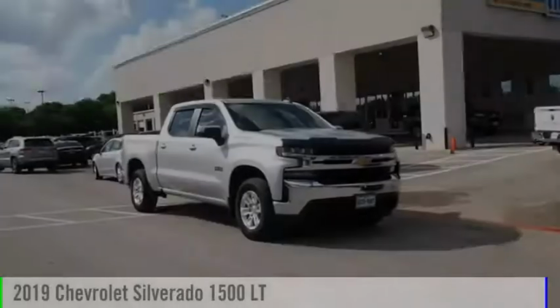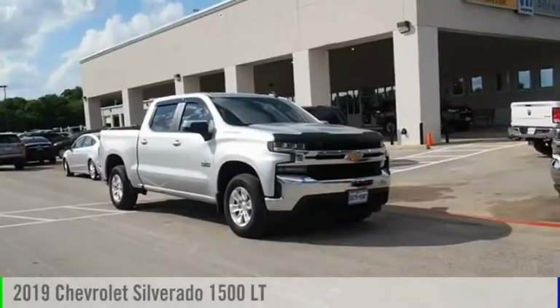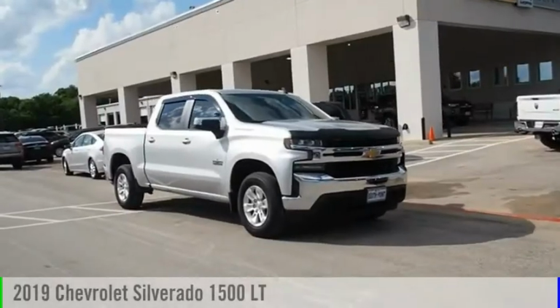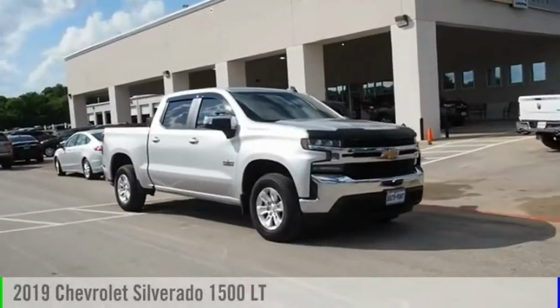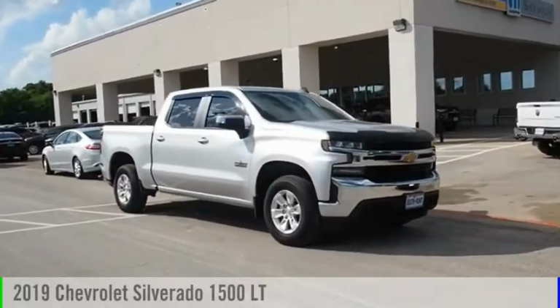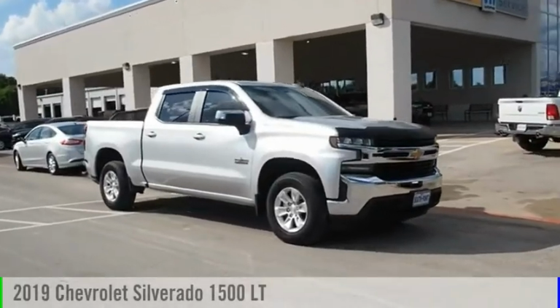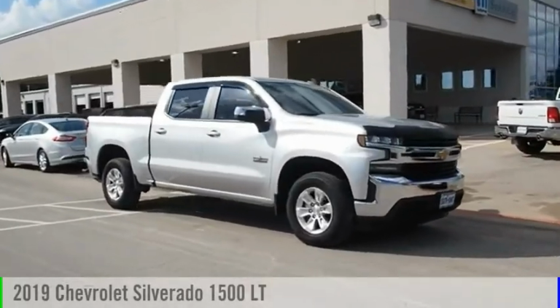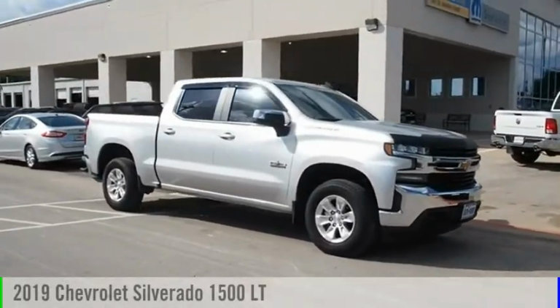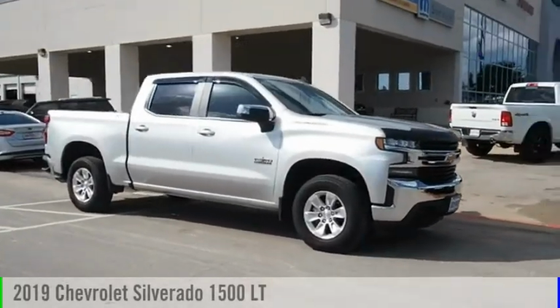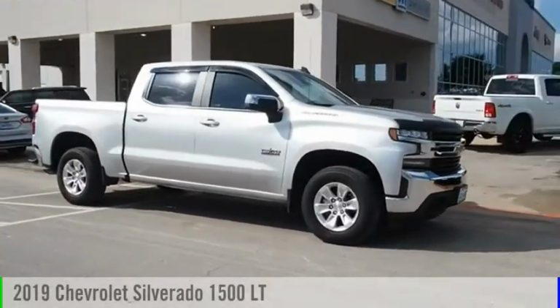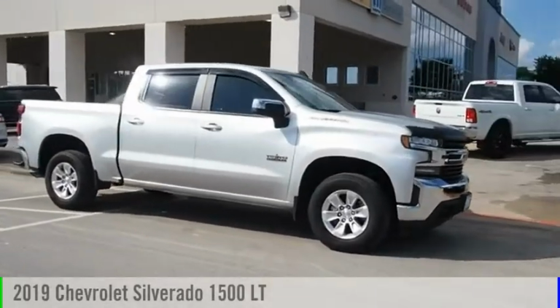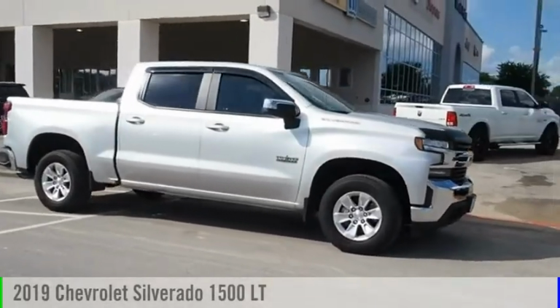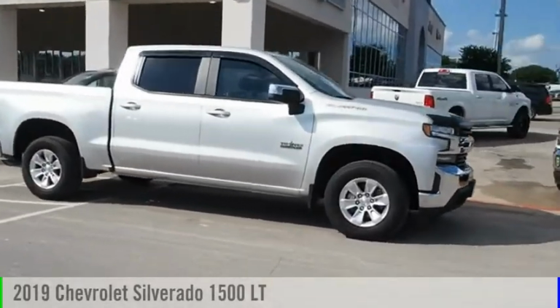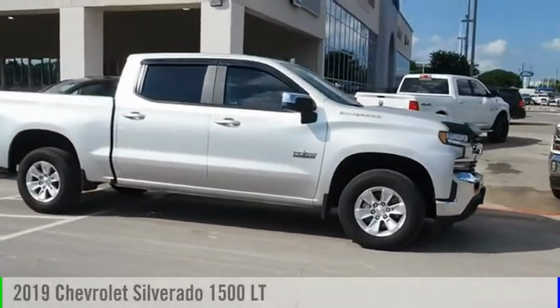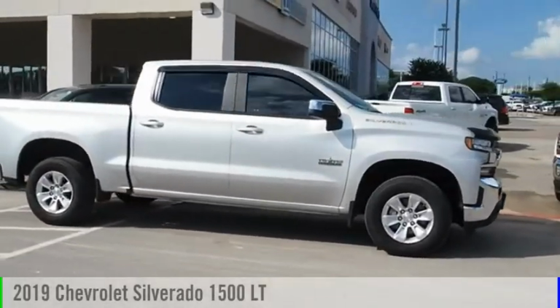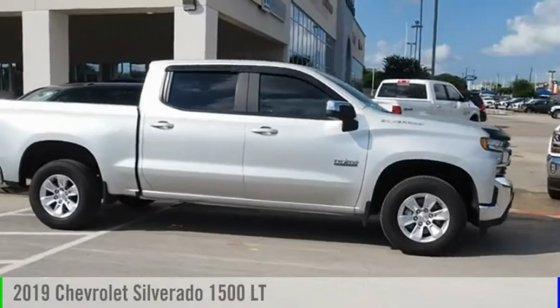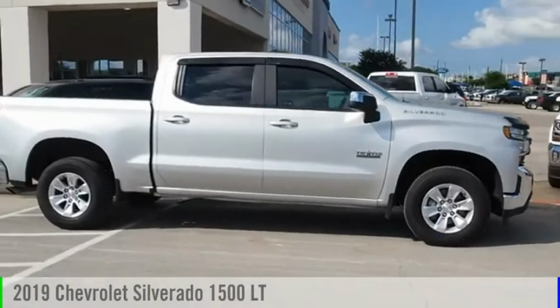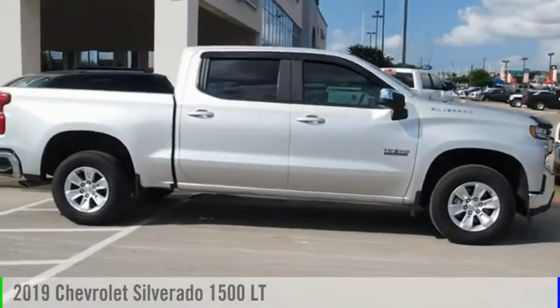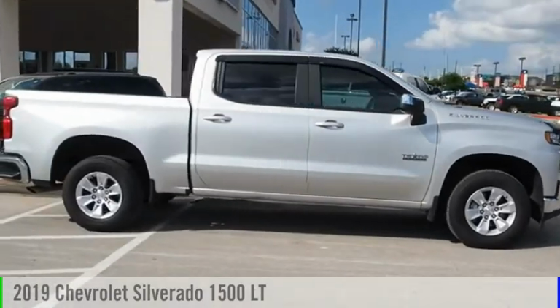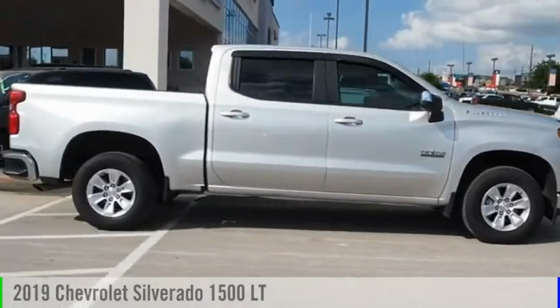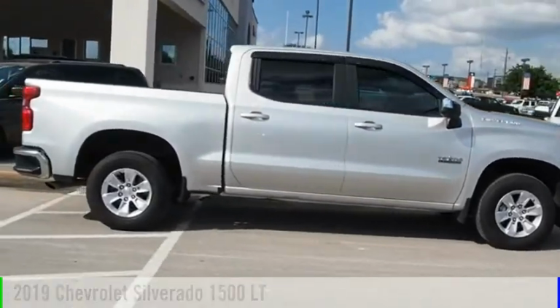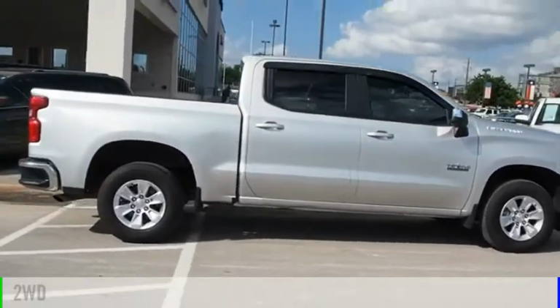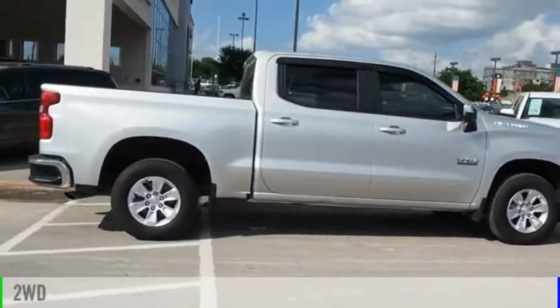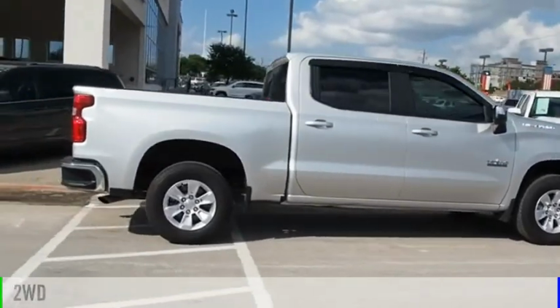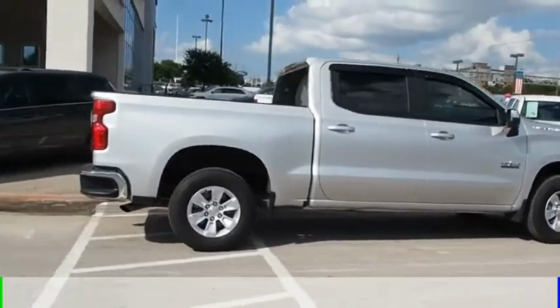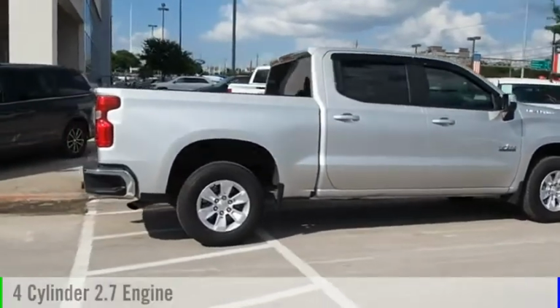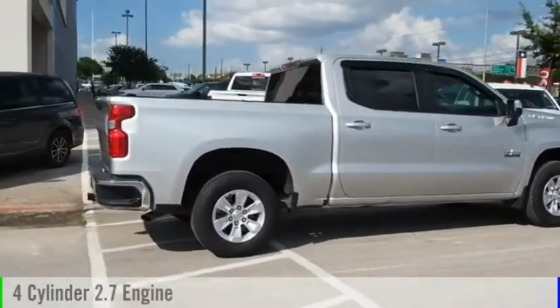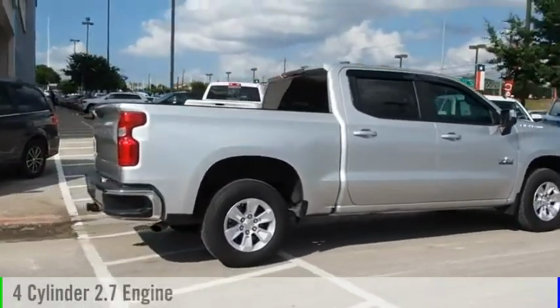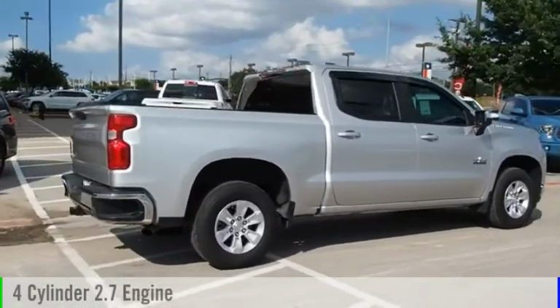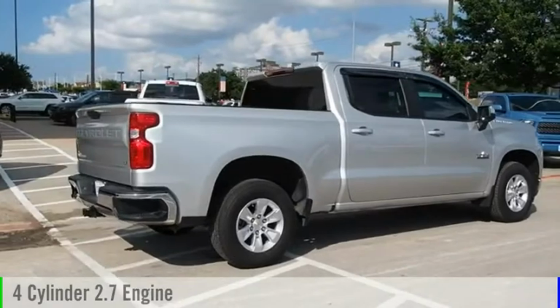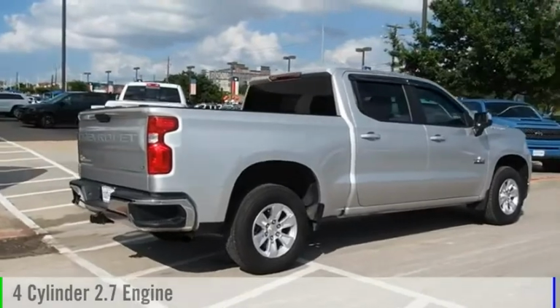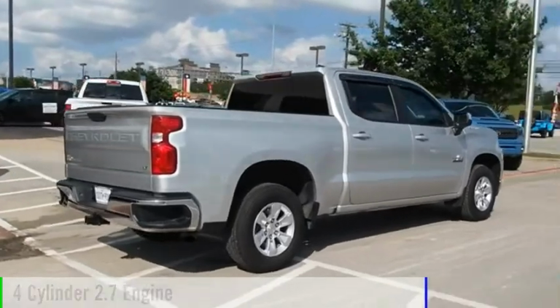Looking for the right vehicle? Check out the 2019 Silverado 1500. This vehicle is powered by a two-wheel drive, four-cylinder, 2.7-liter engine.